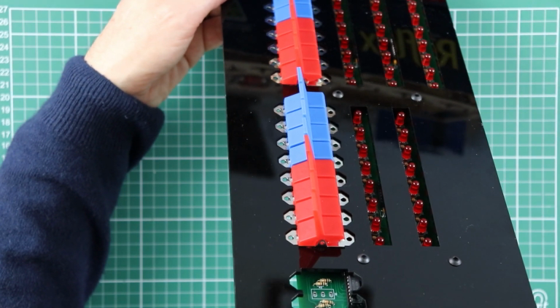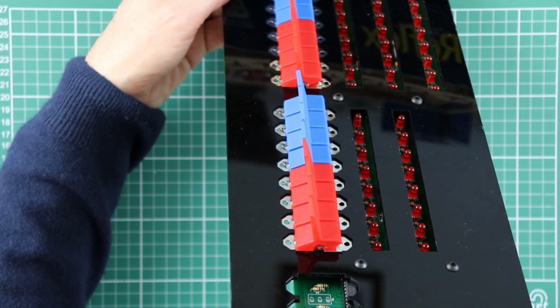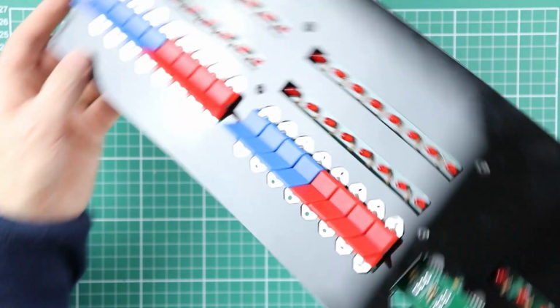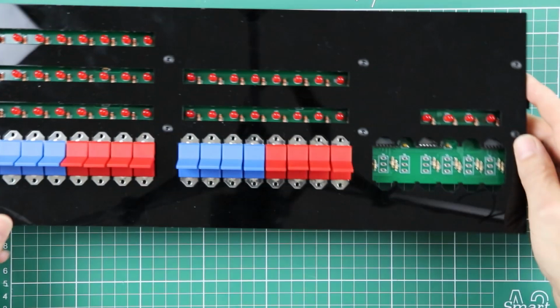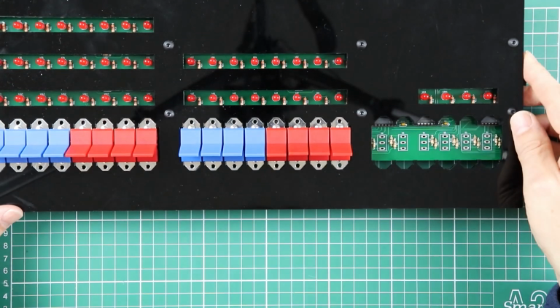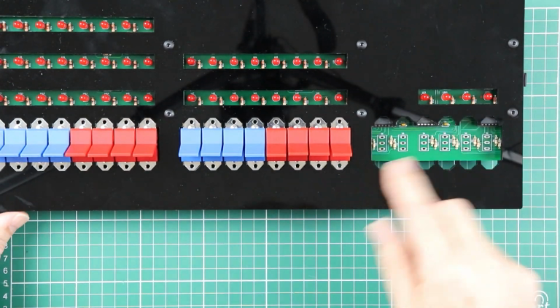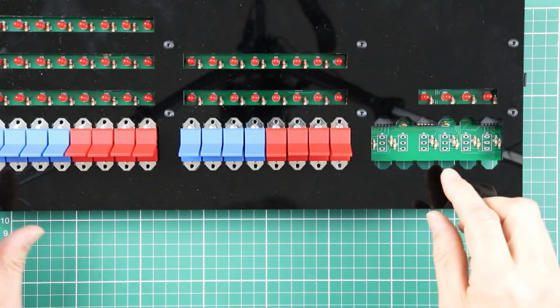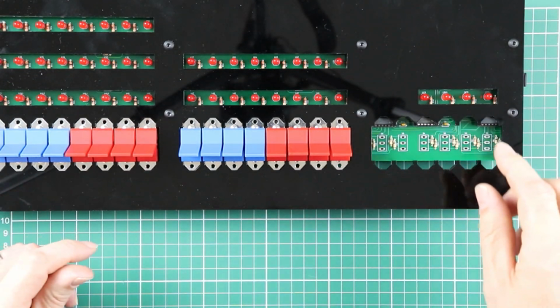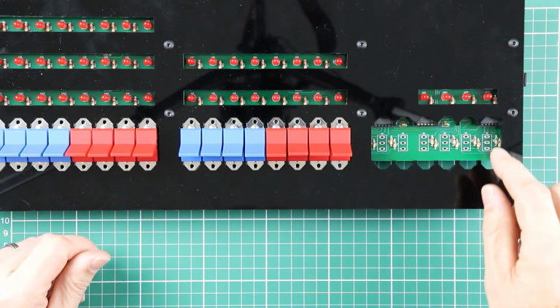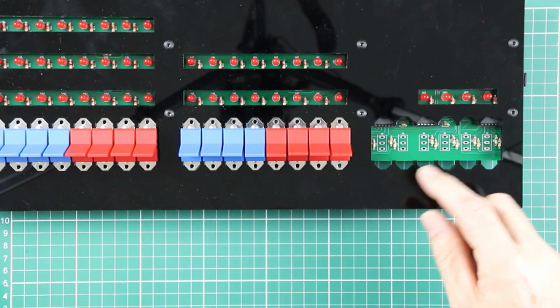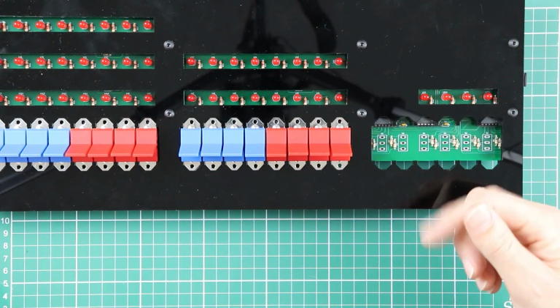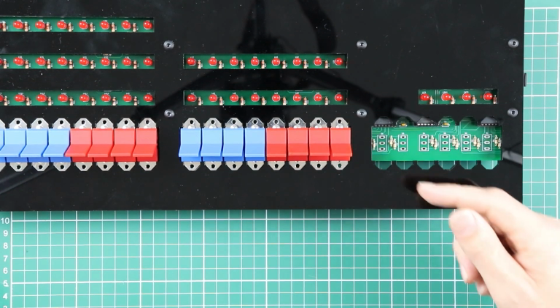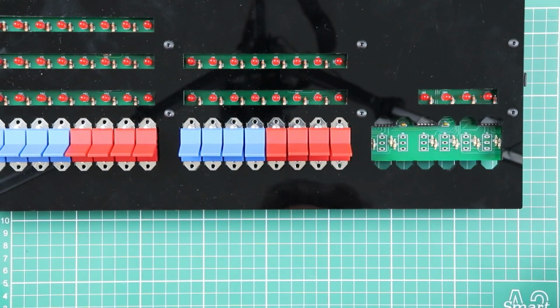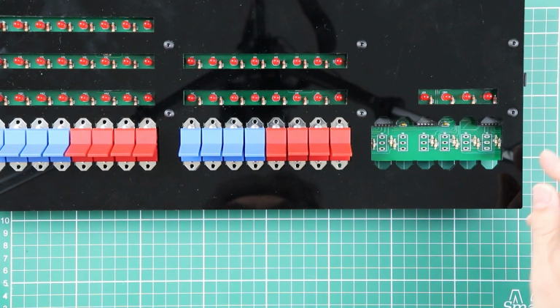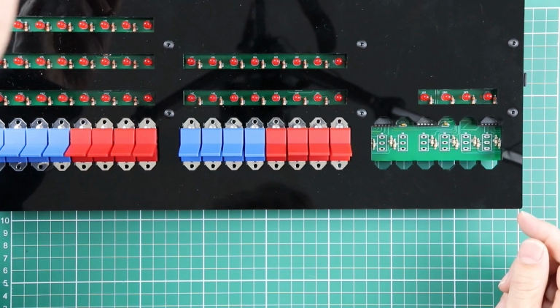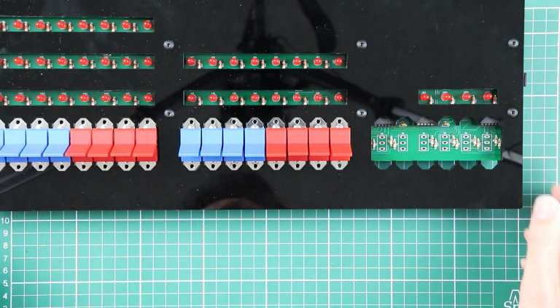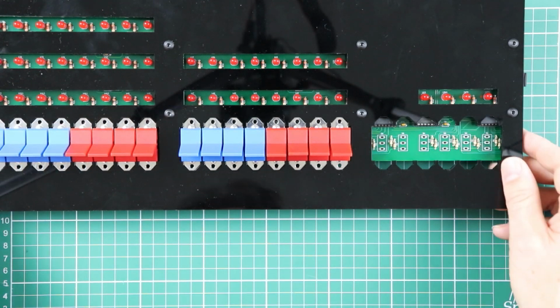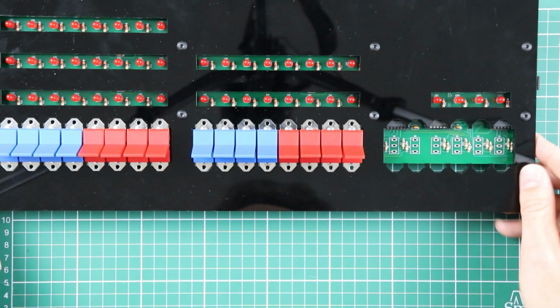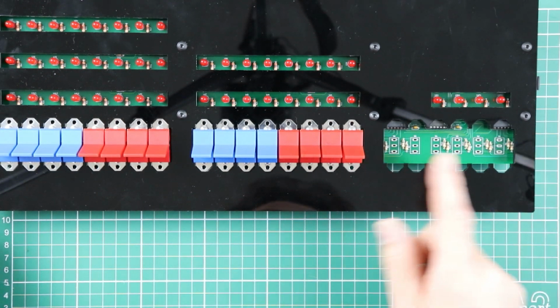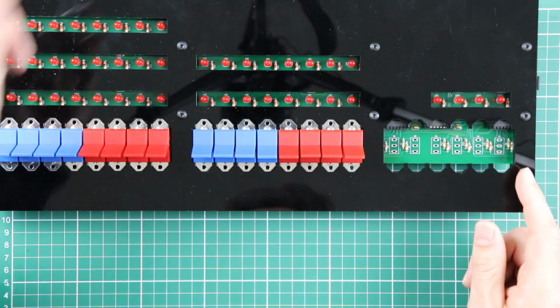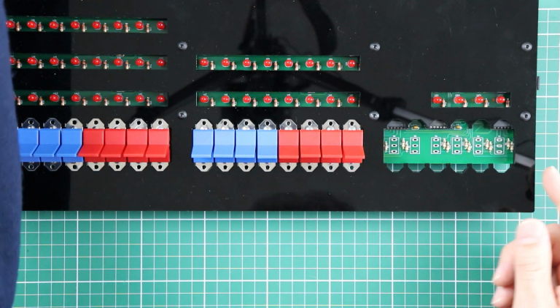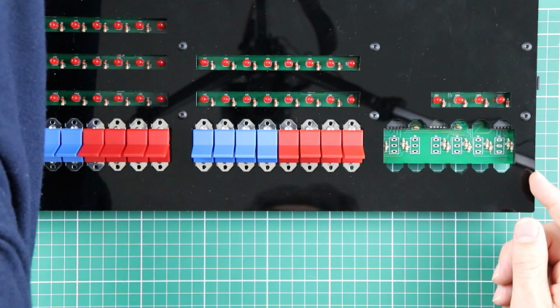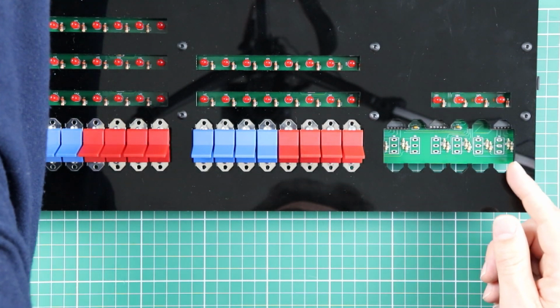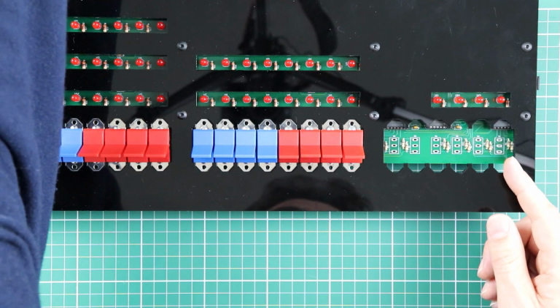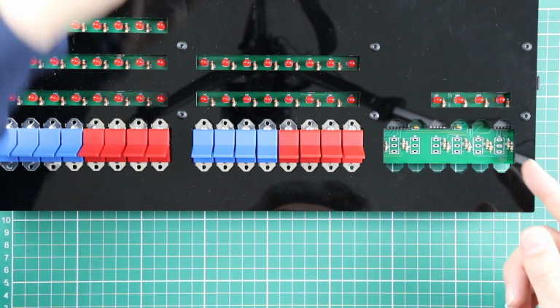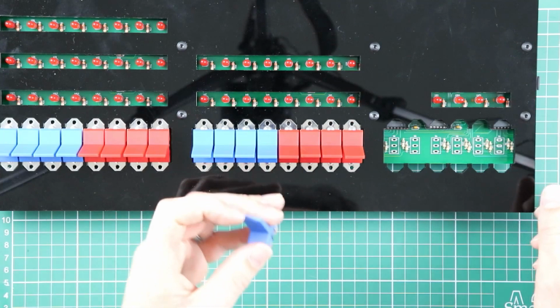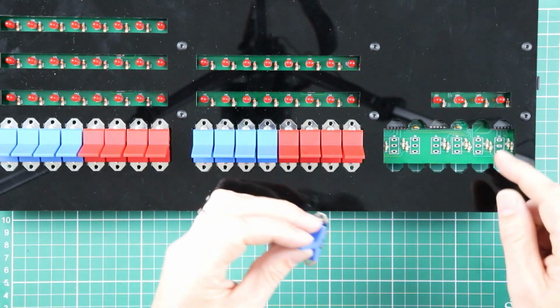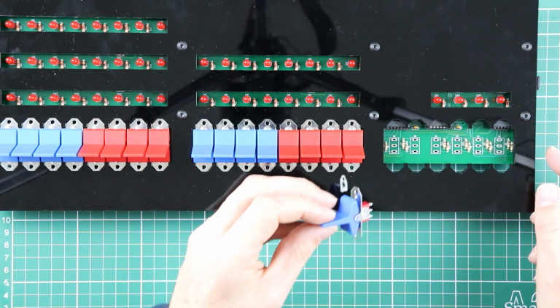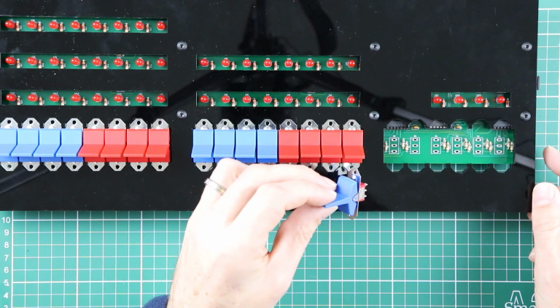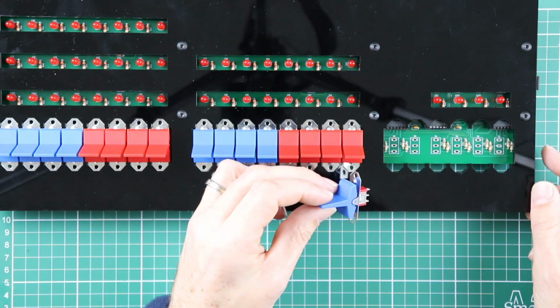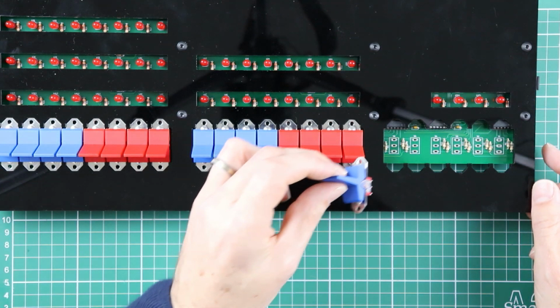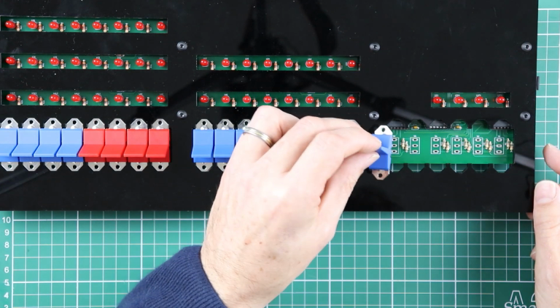Looking good so far. Now we're just into the last set — the momentary toggles. Pretty much the same process. The only switch that won't be supported by the alignment guide is the power switch, so I'll put that in last.